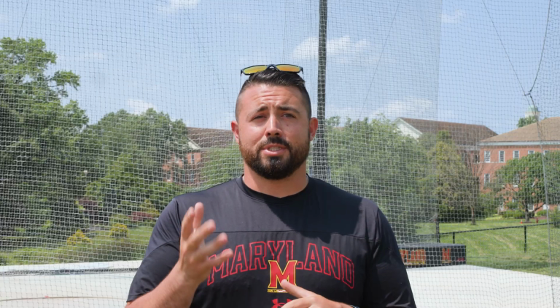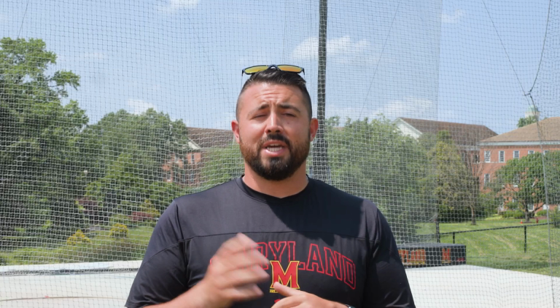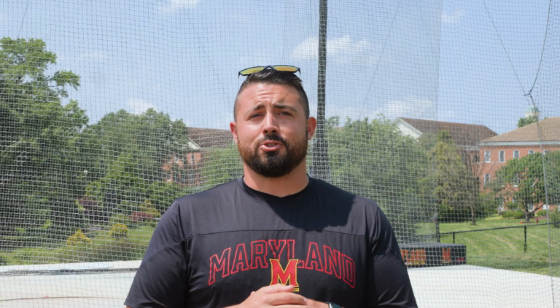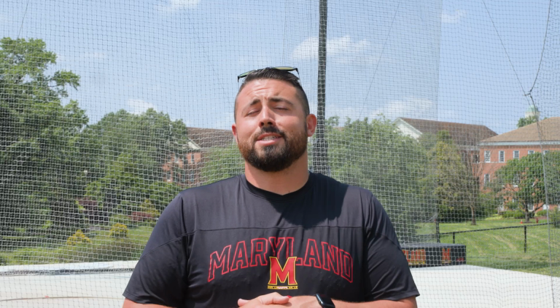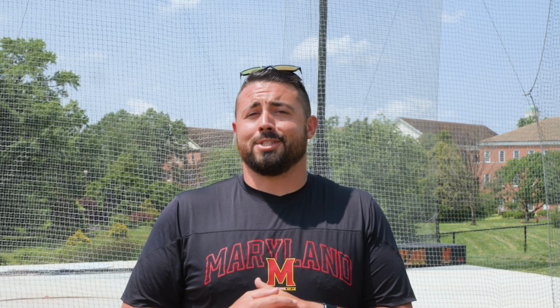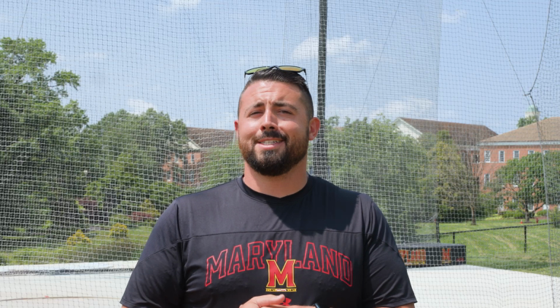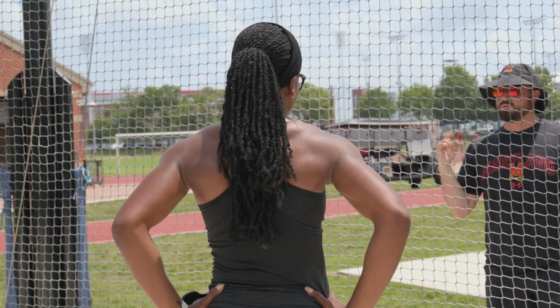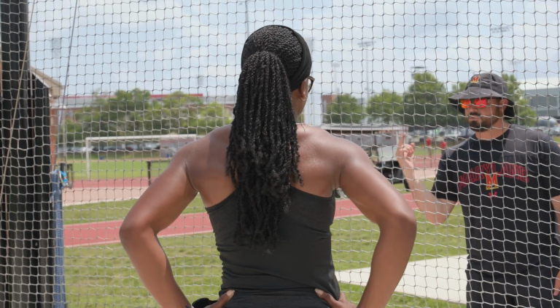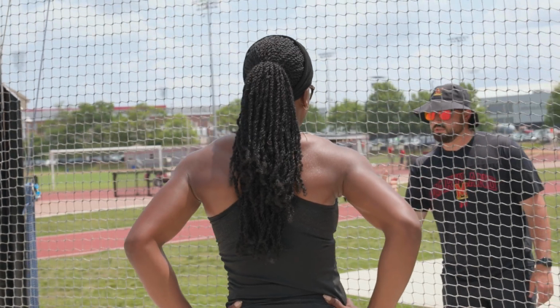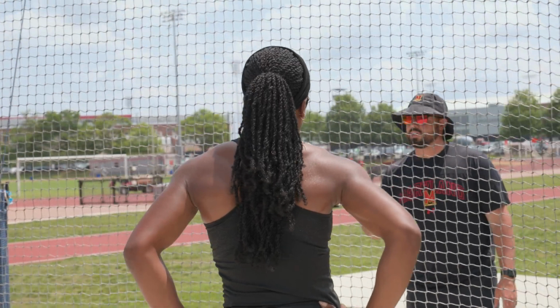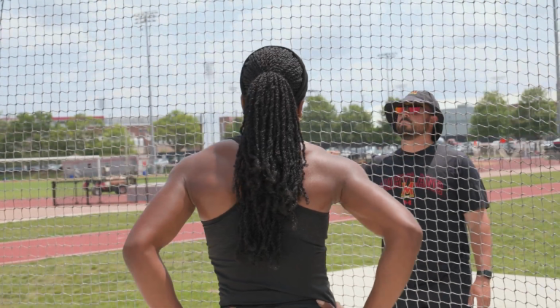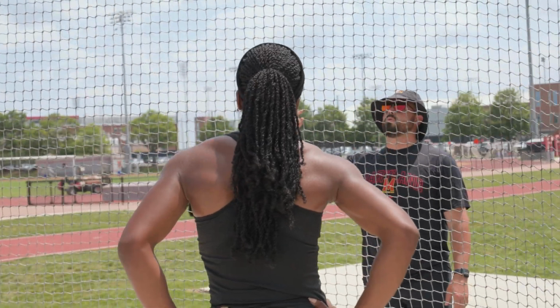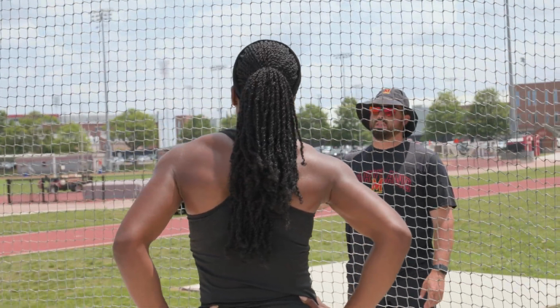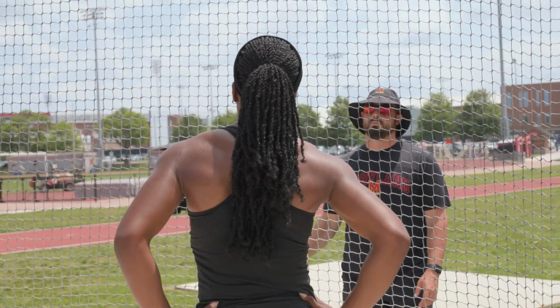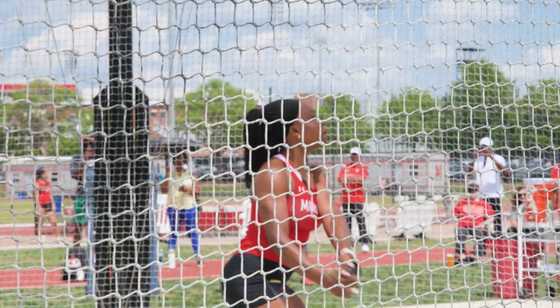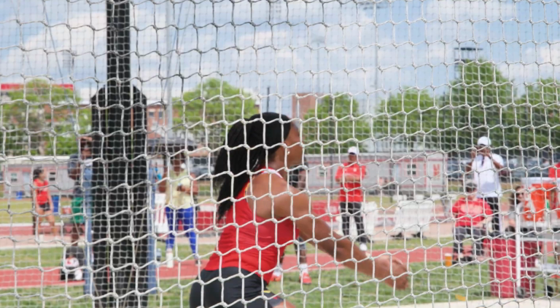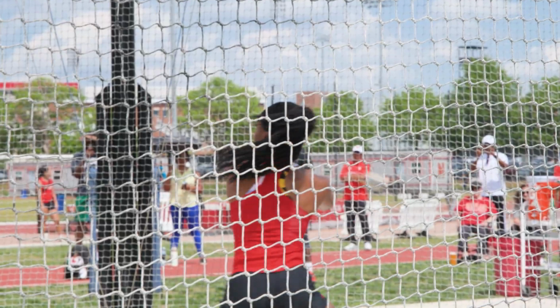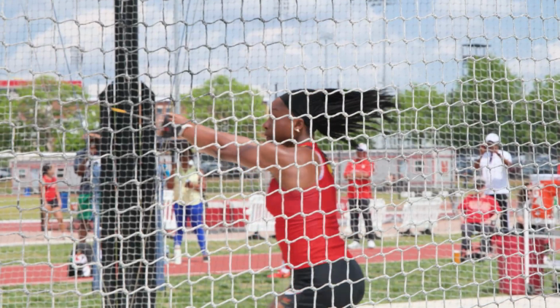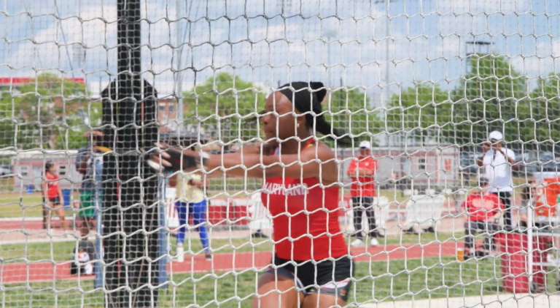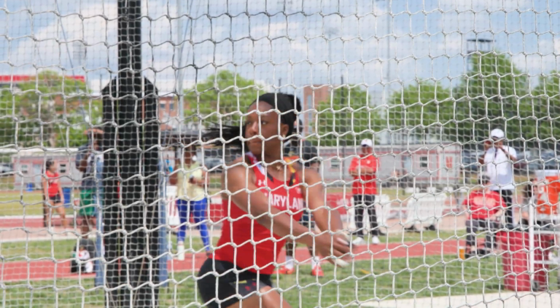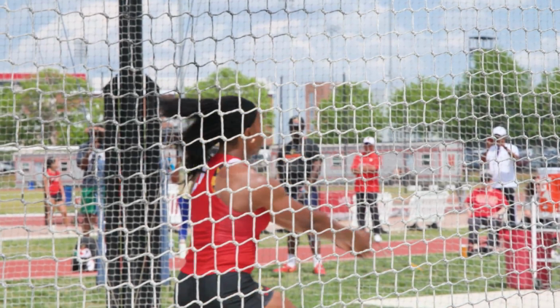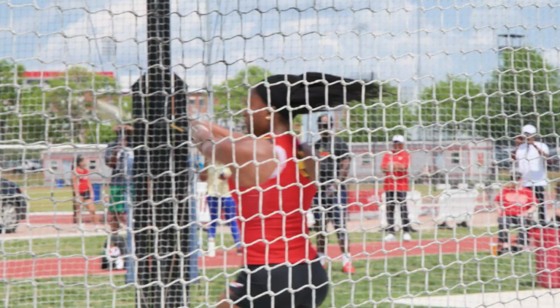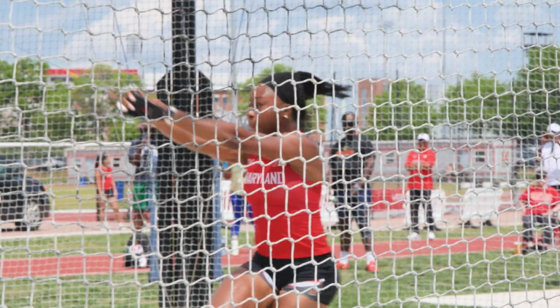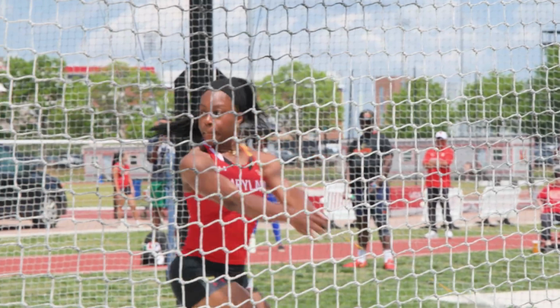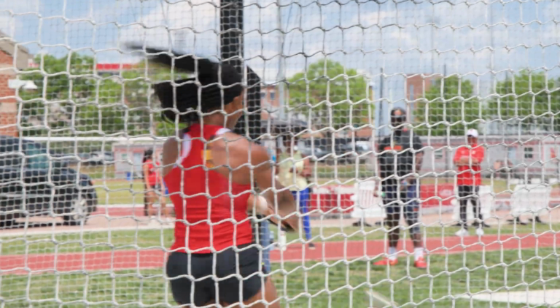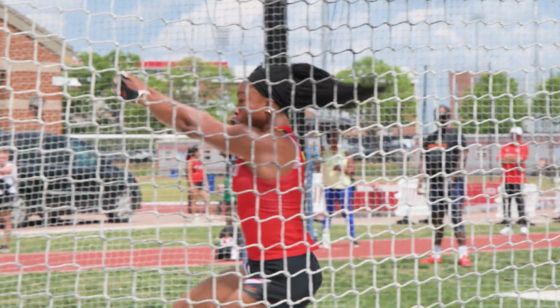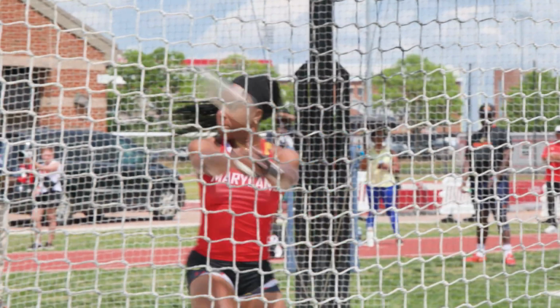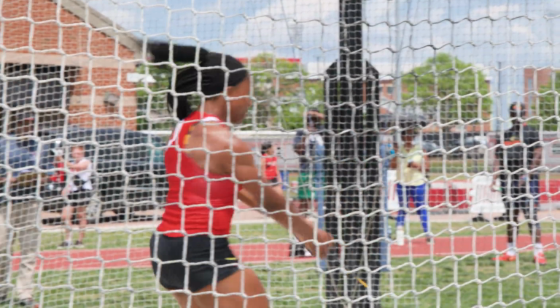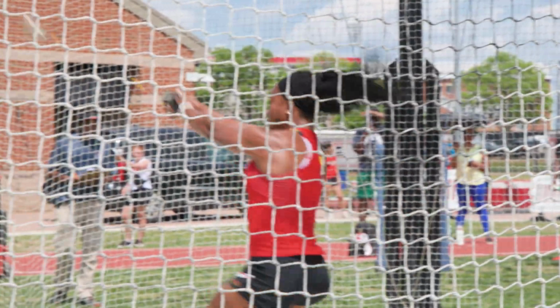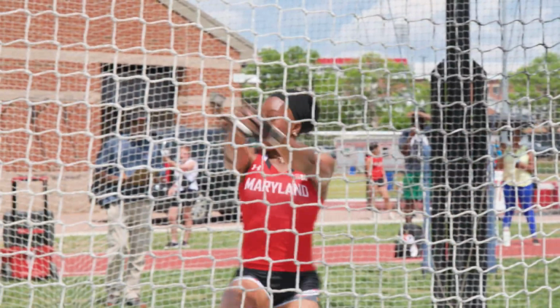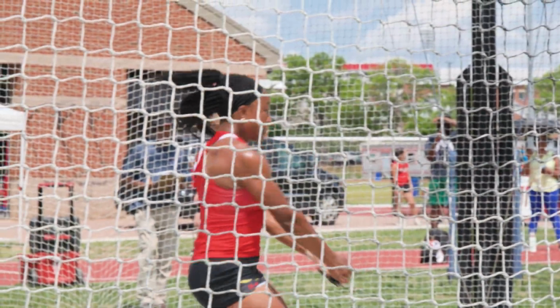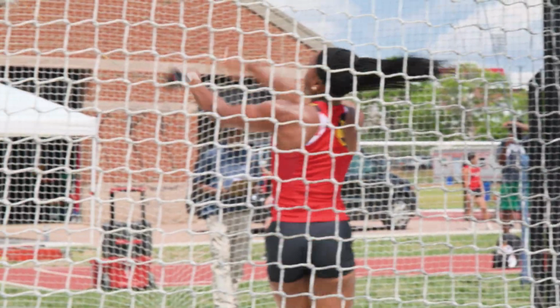Chioma's biggest strength is her size. She's got long arms, long levers. Her arms and her height being a little bit longer than some of her competitors allows her to put more energy into that ball.